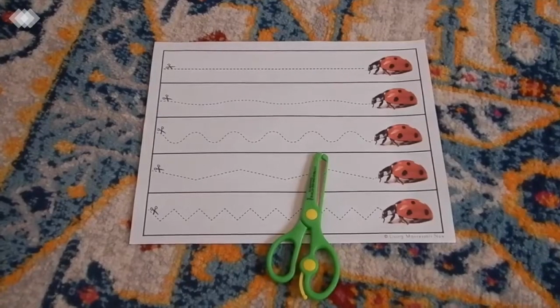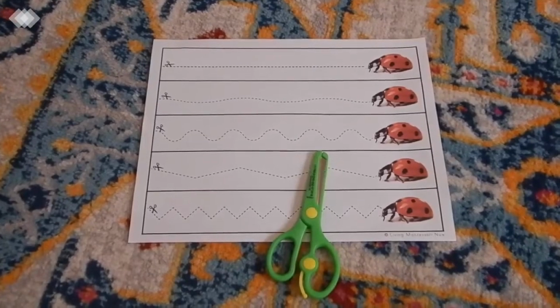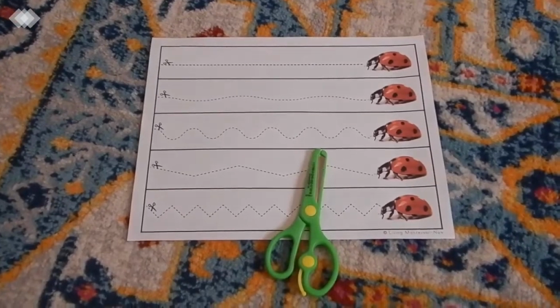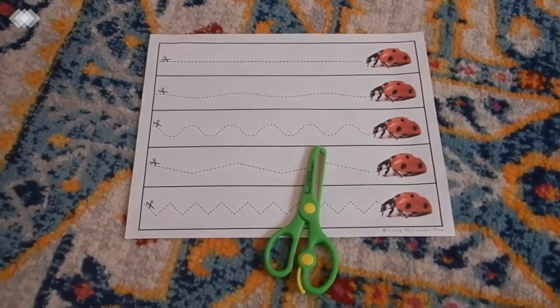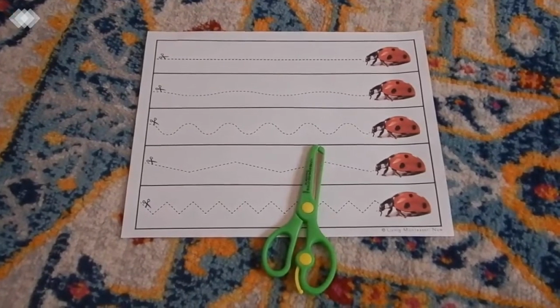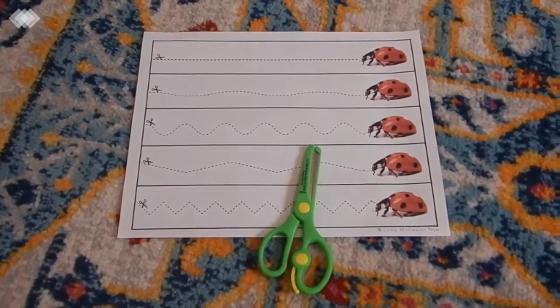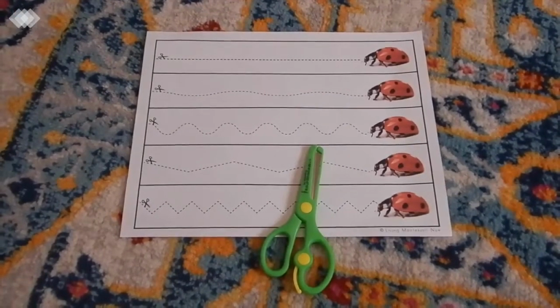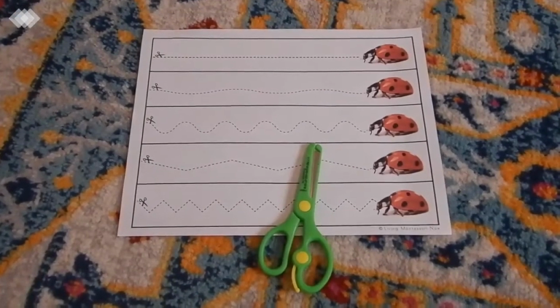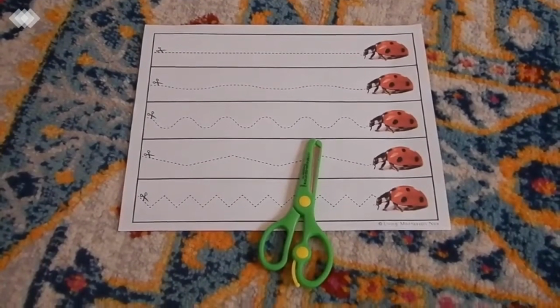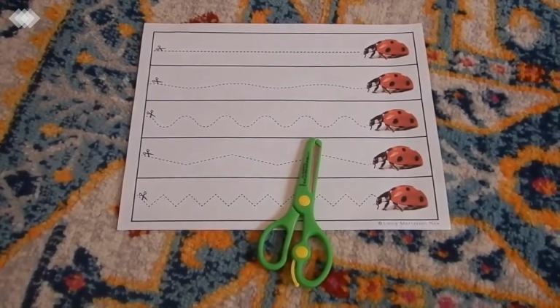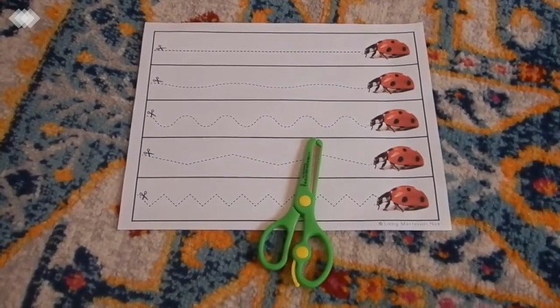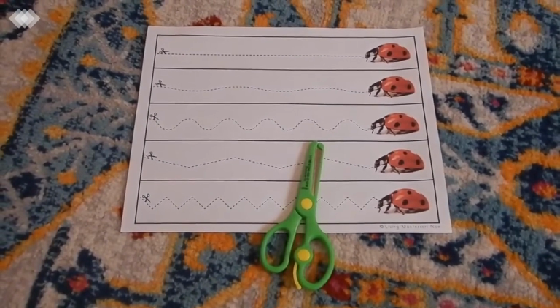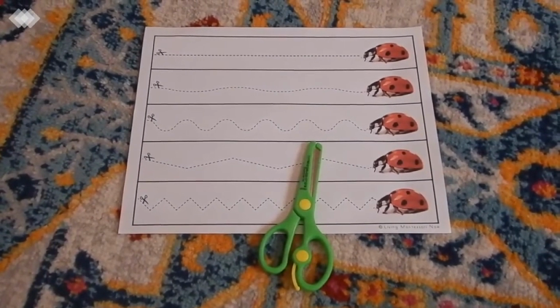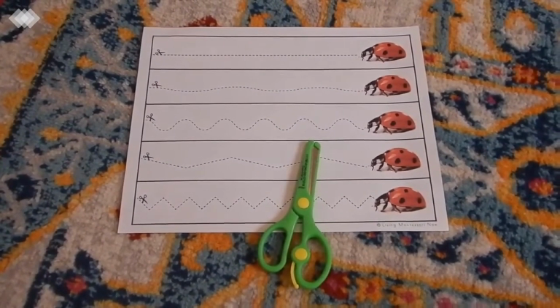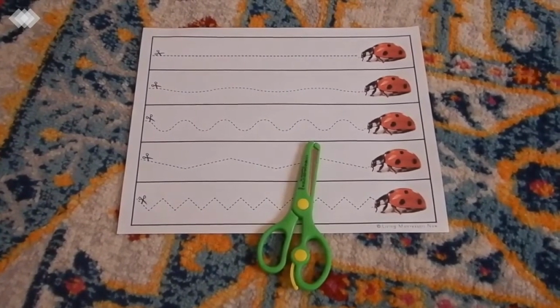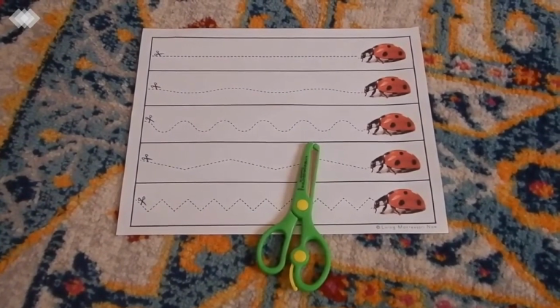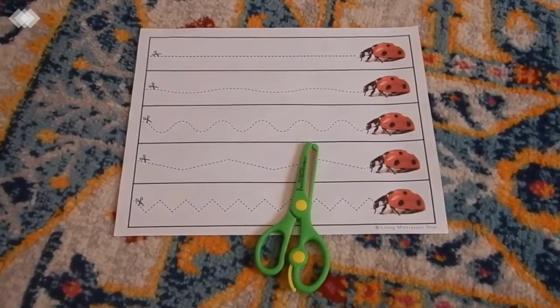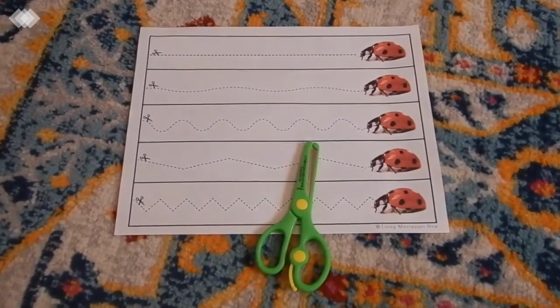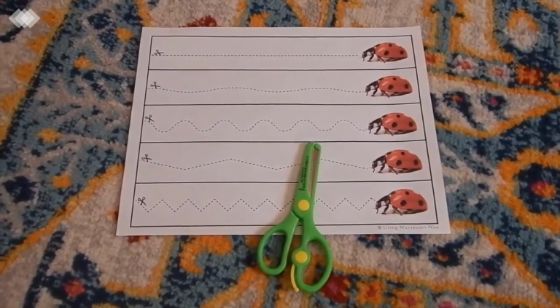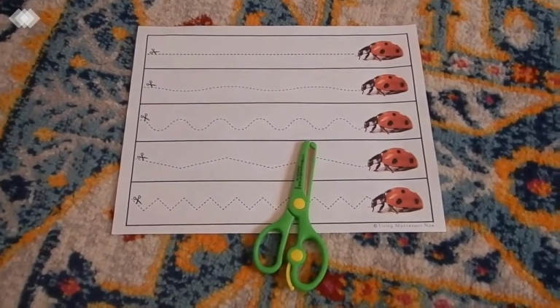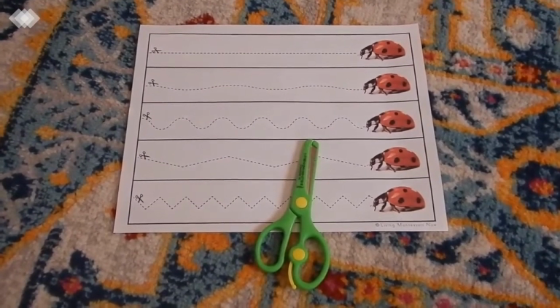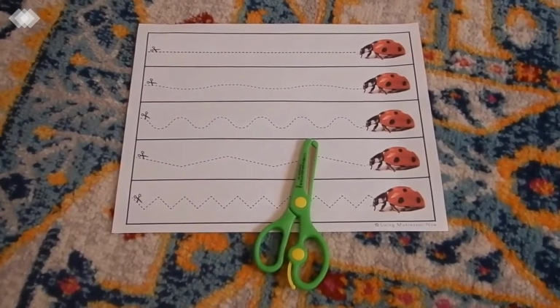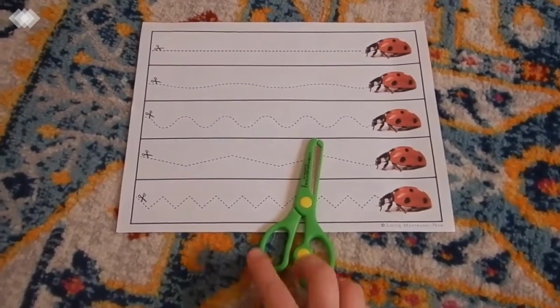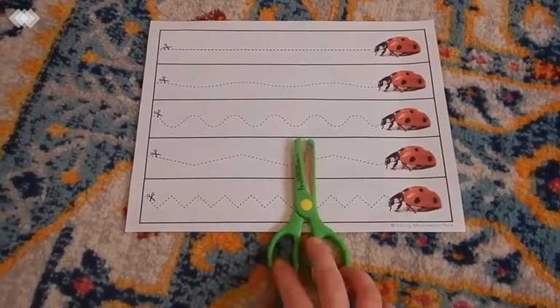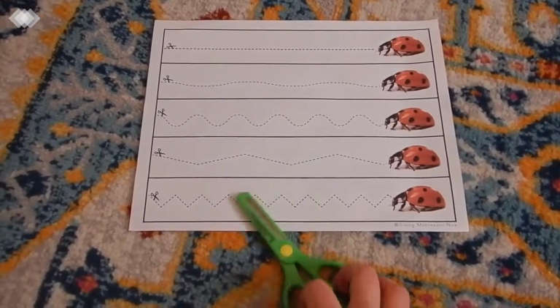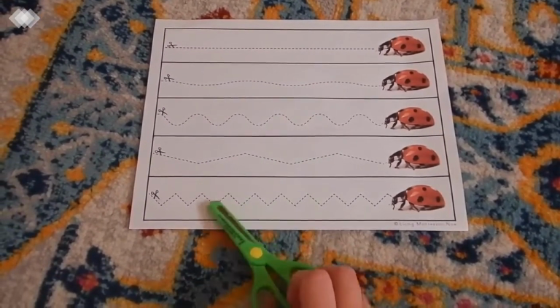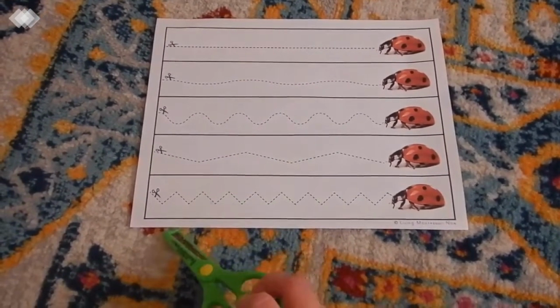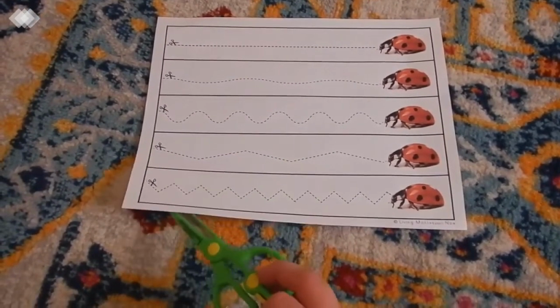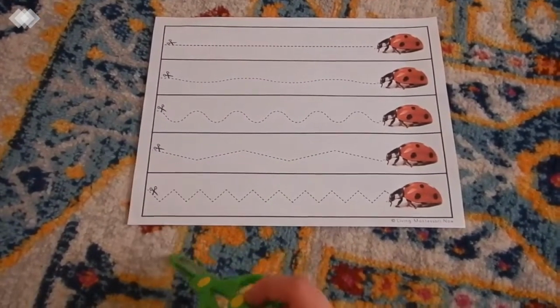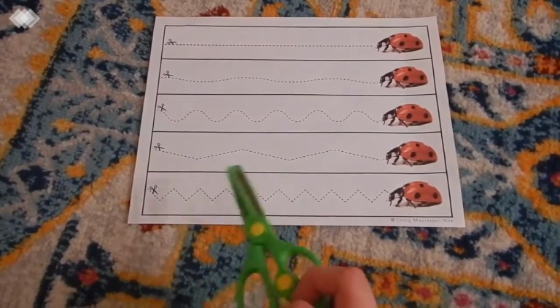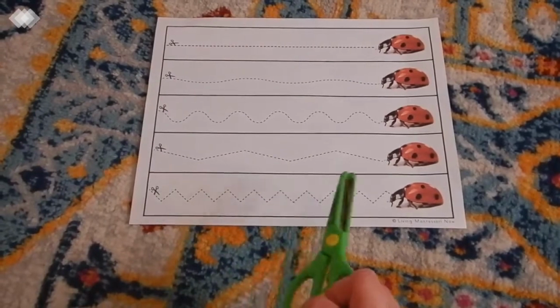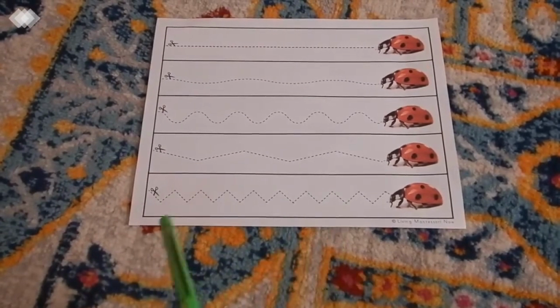We also have a cutting activity working on scissor skills. This is a free printable from Living Montessori Now and basically your child would just do their best to cut along the dotted lines.